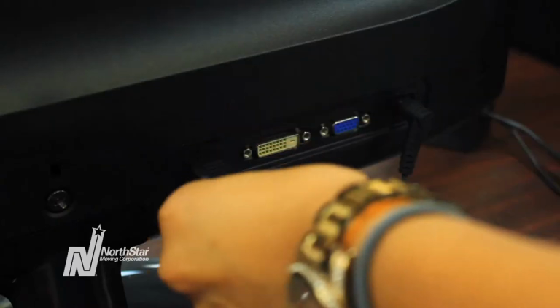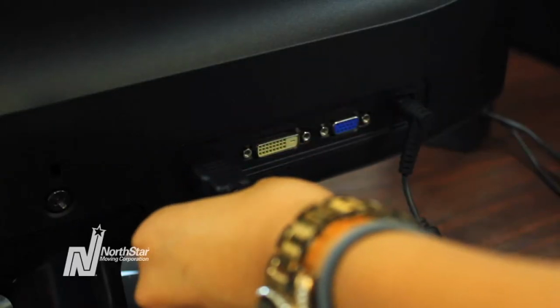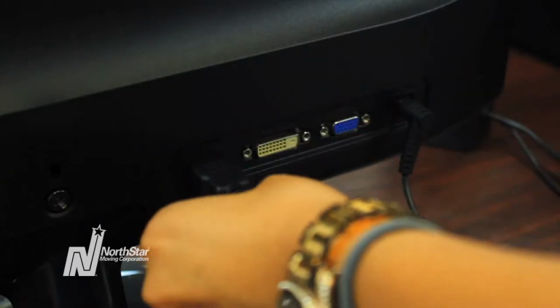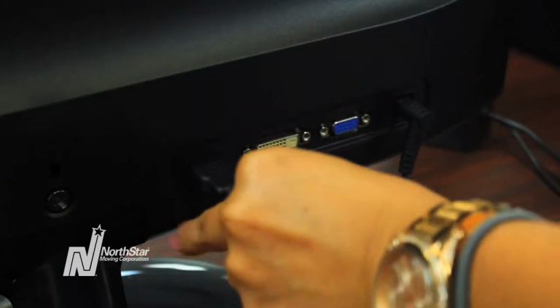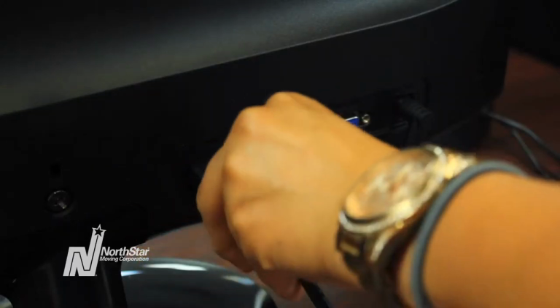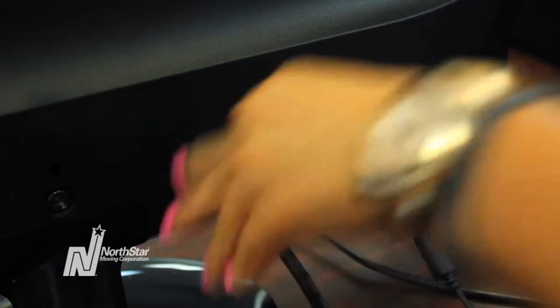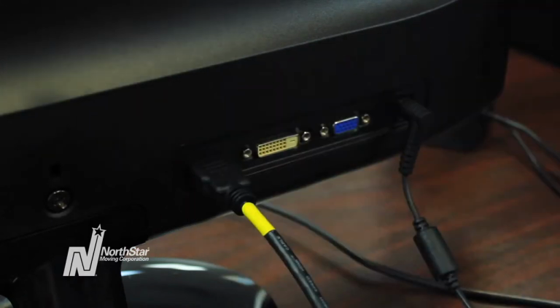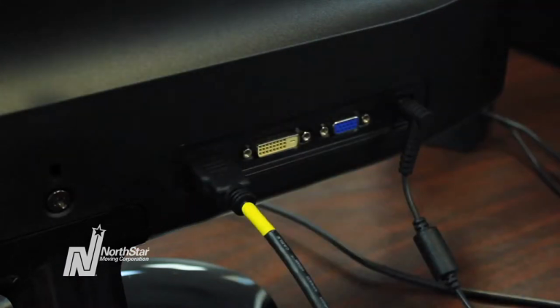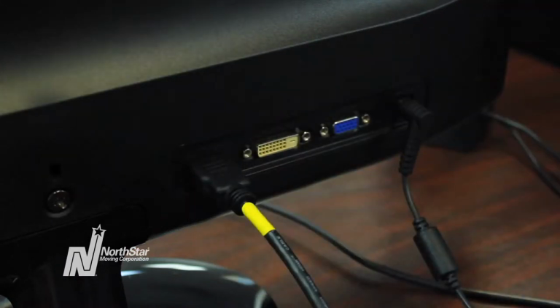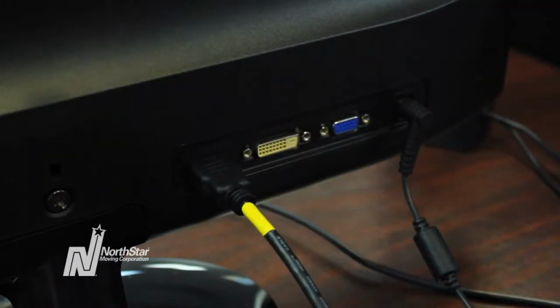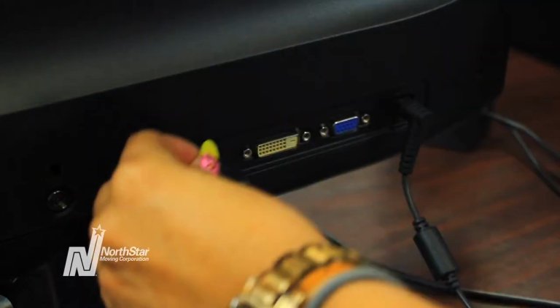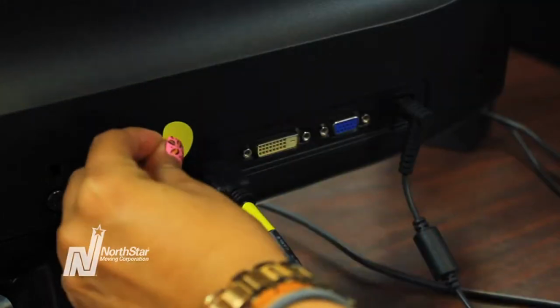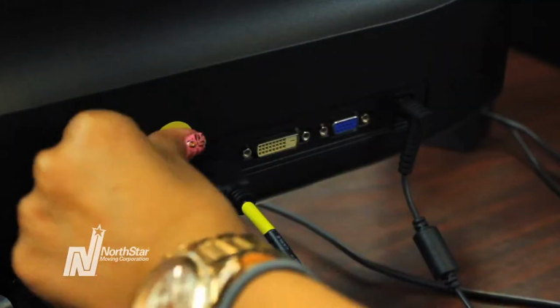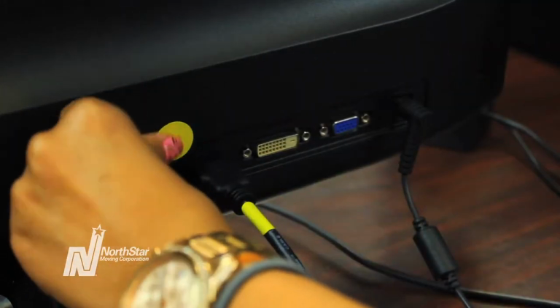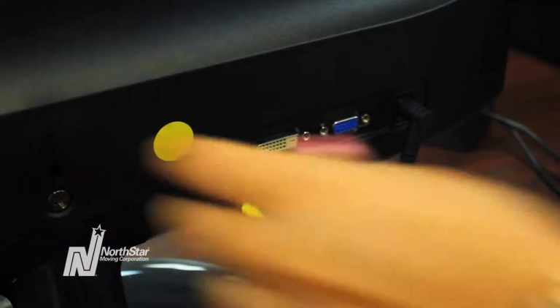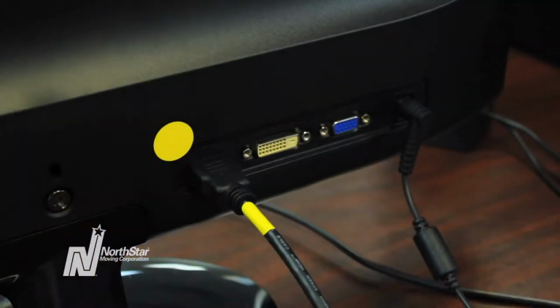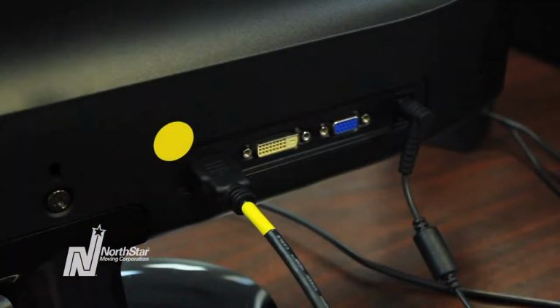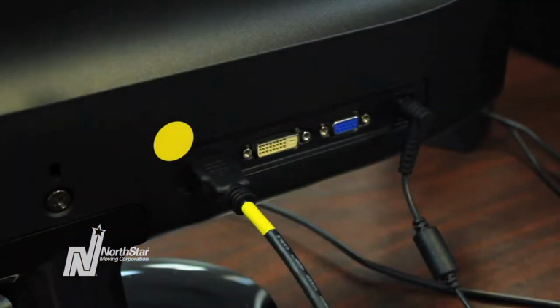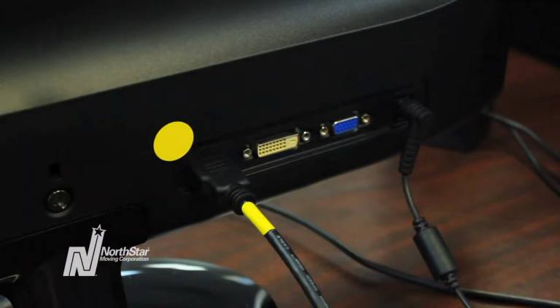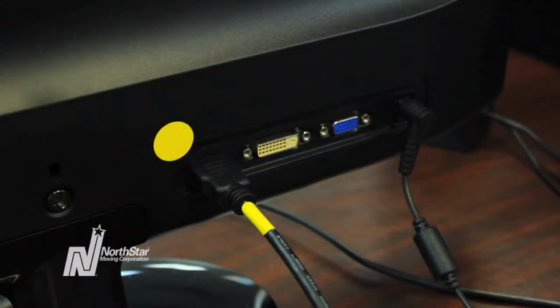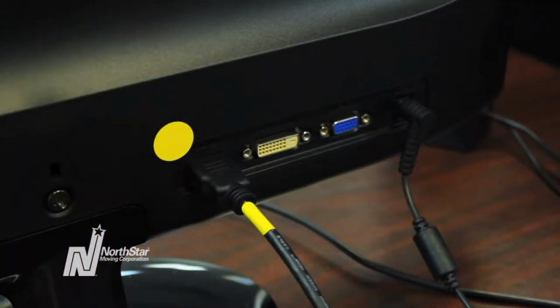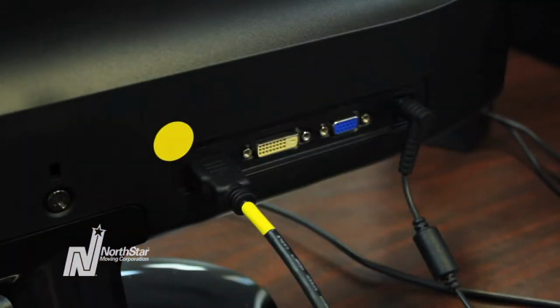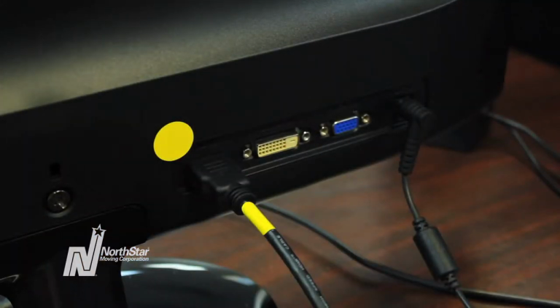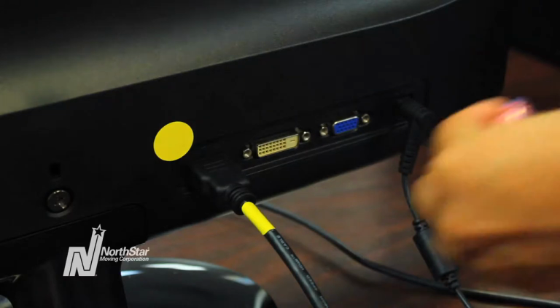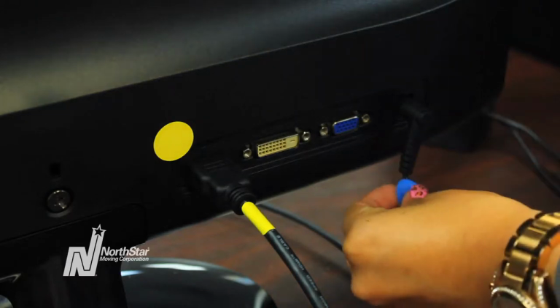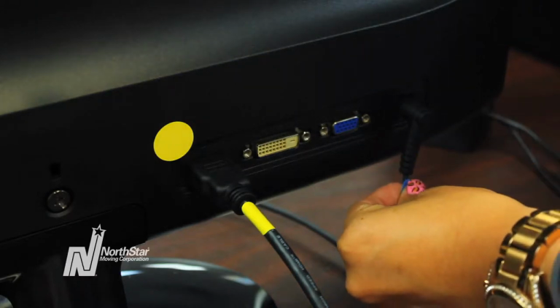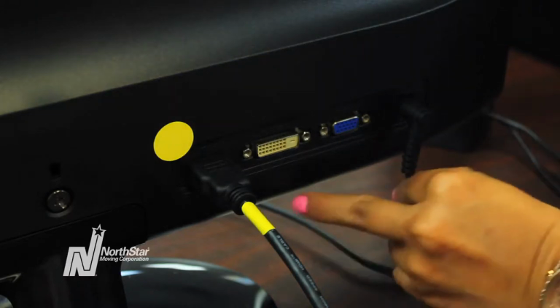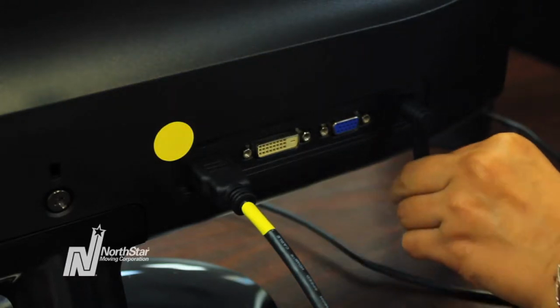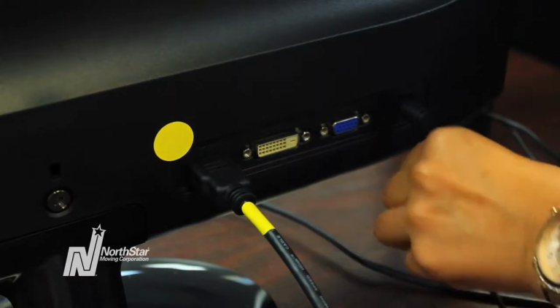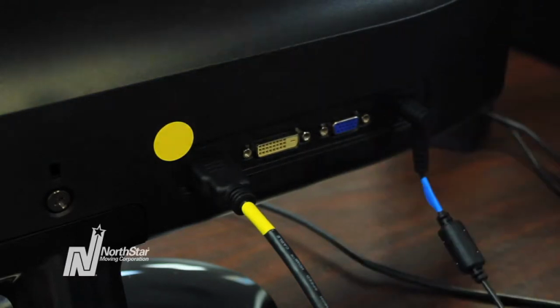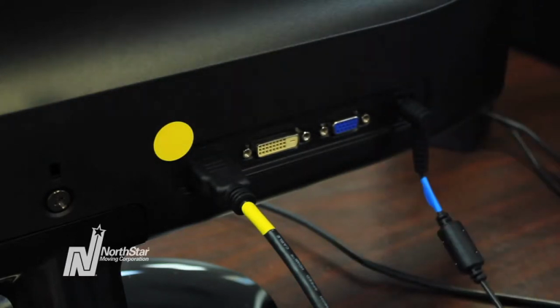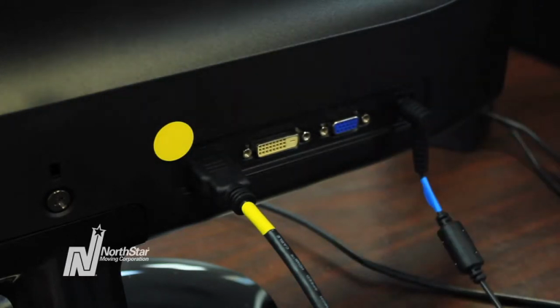After you have labeled the inputs and corresponding cords, label the other end of each cord with the same colored dot. For each connecting cord, be sure to label the other input with the same color.